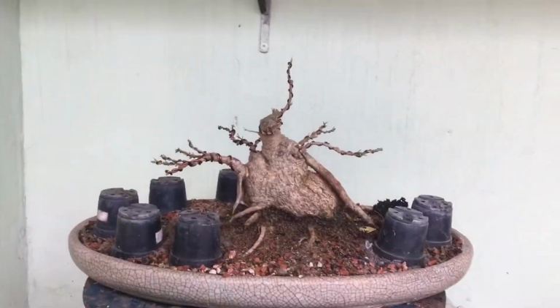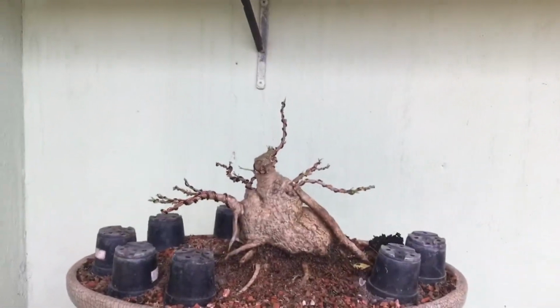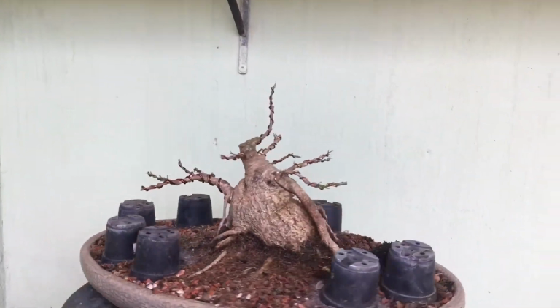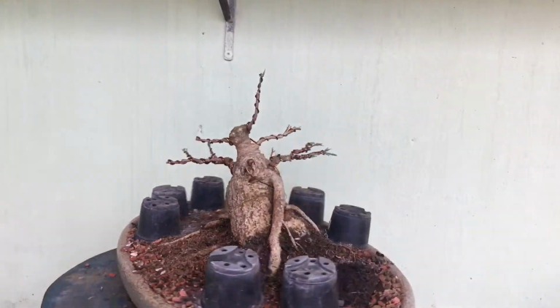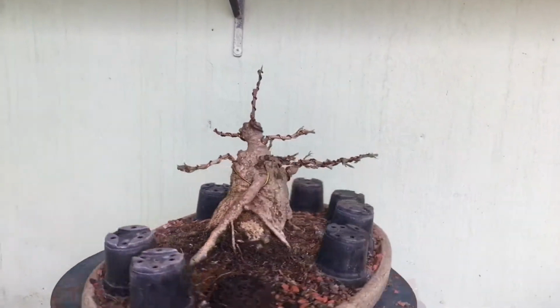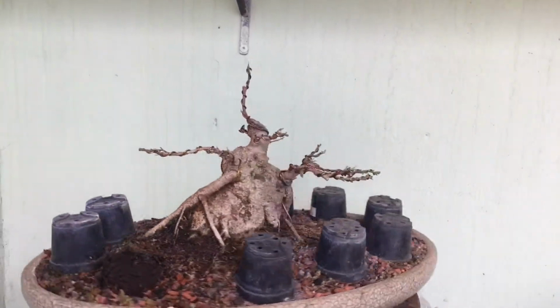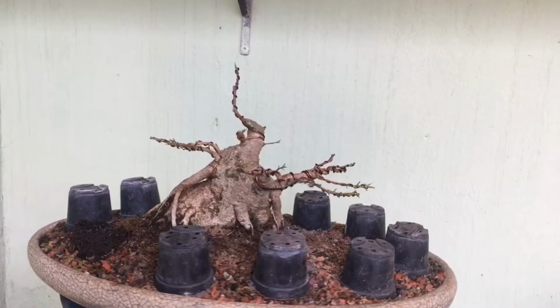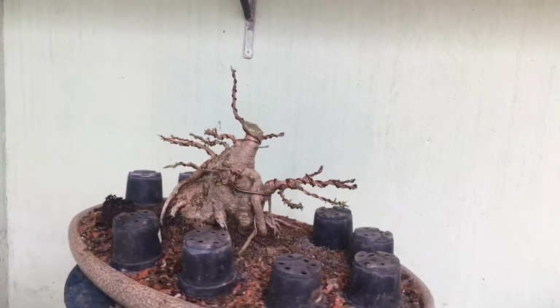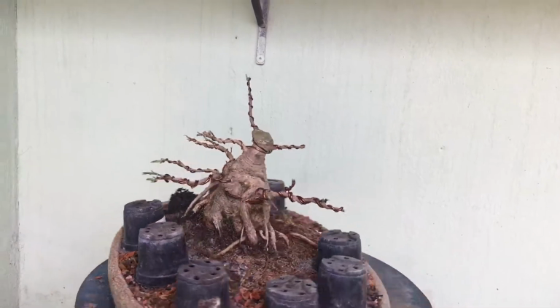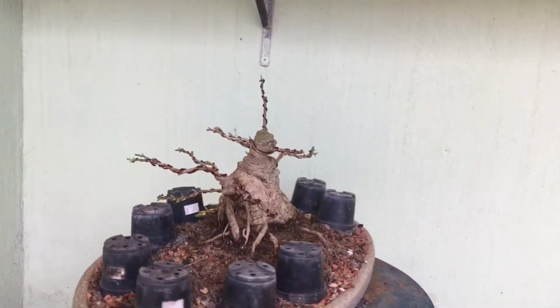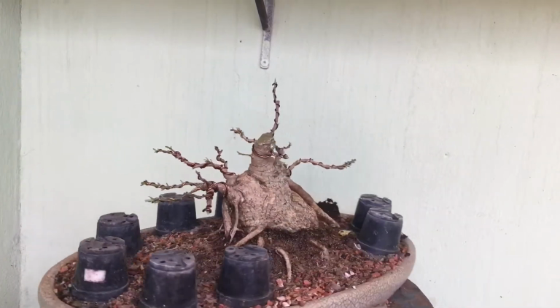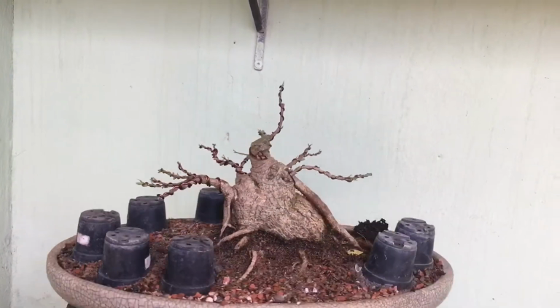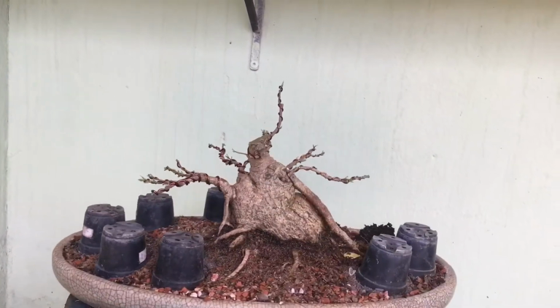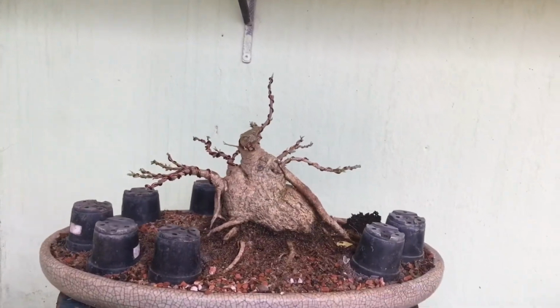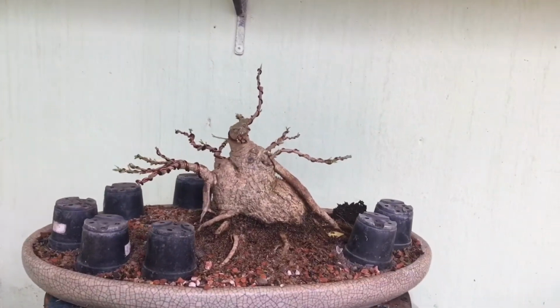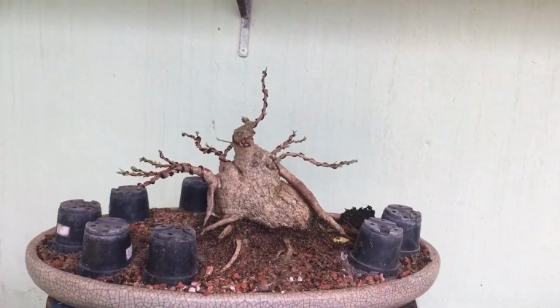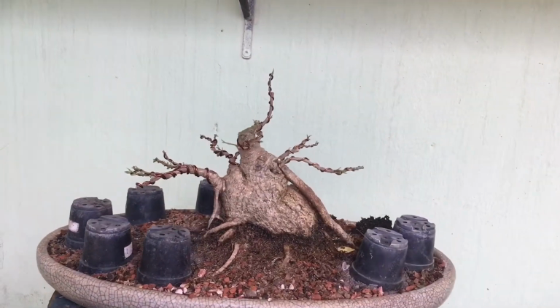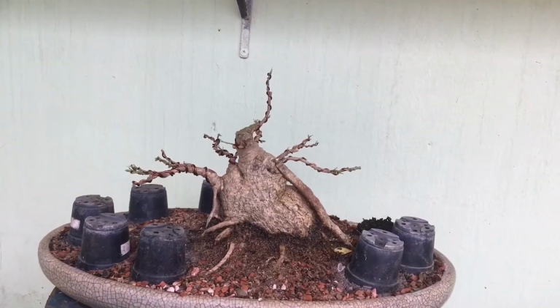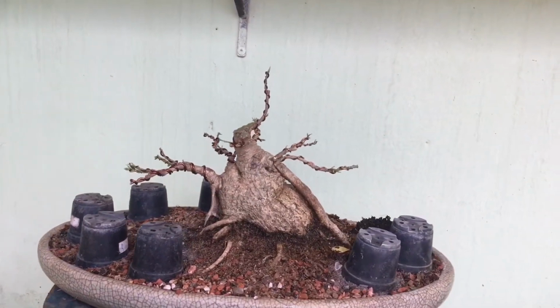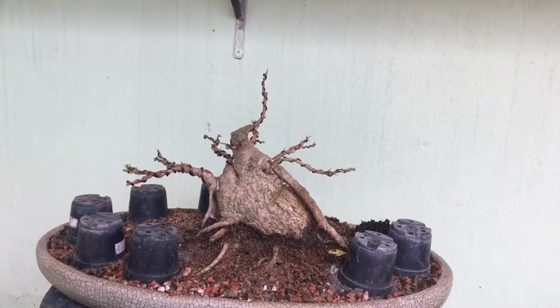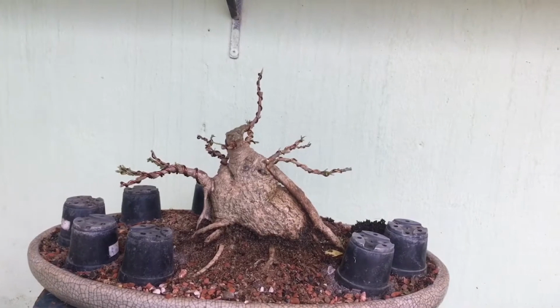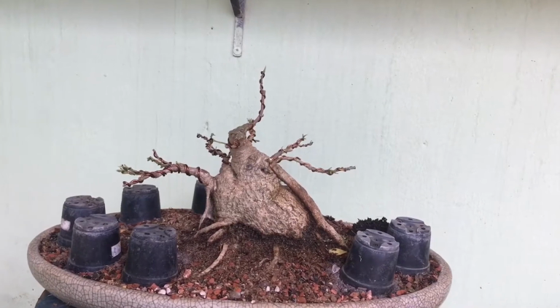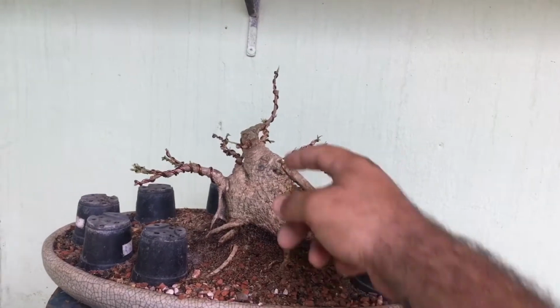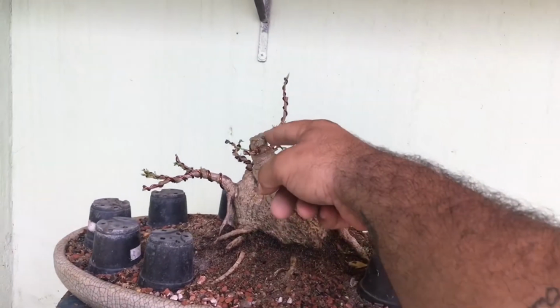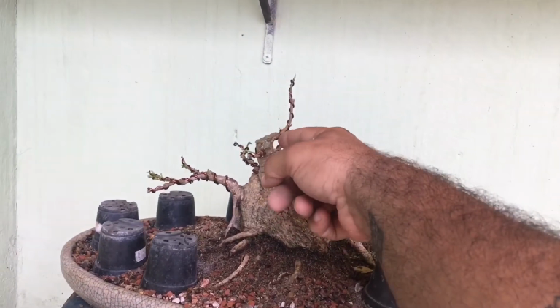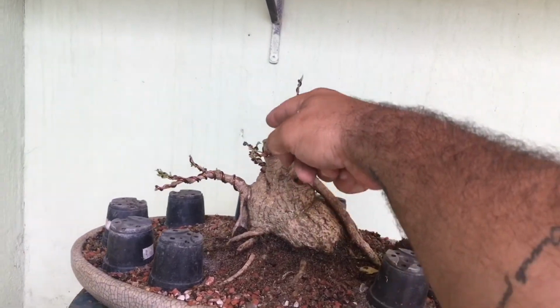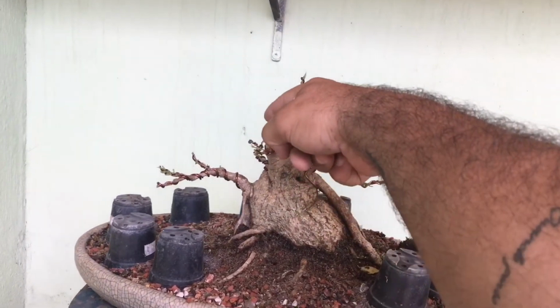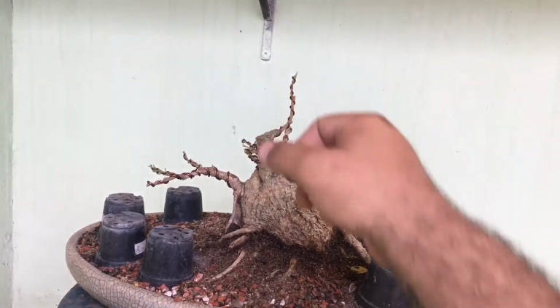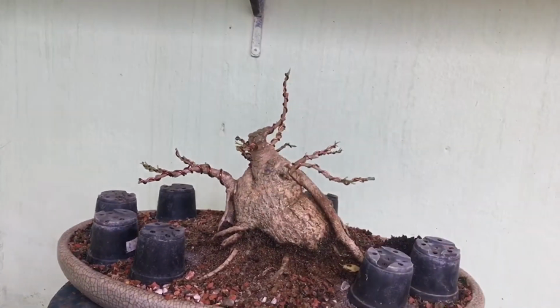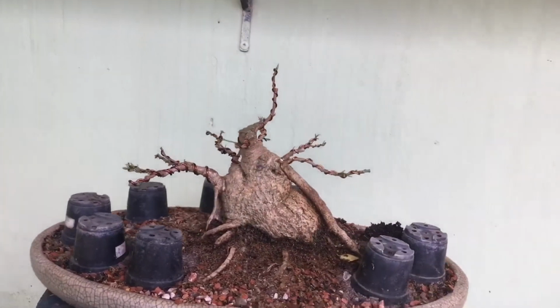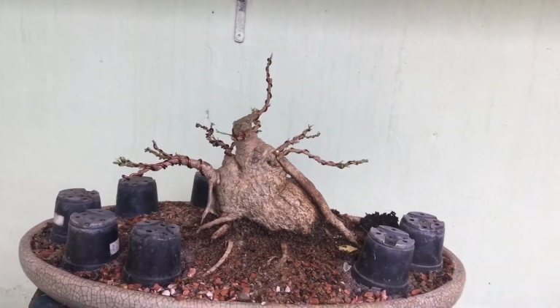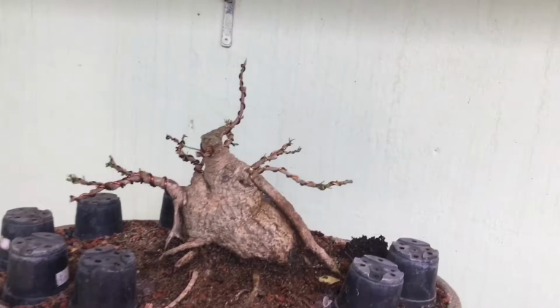Bom galera, agora está finalizado o trabalho na planta. Foi feita uma desfolha na planta, seleção de galho, e a gente está criando um novo ápice para ela. Foi feito um corte aqui.